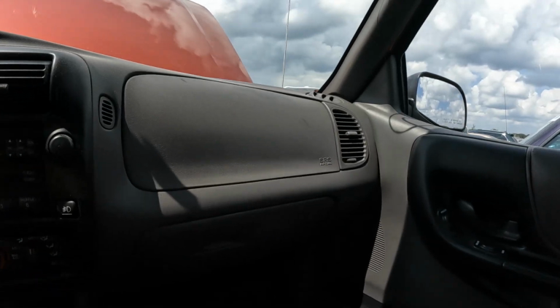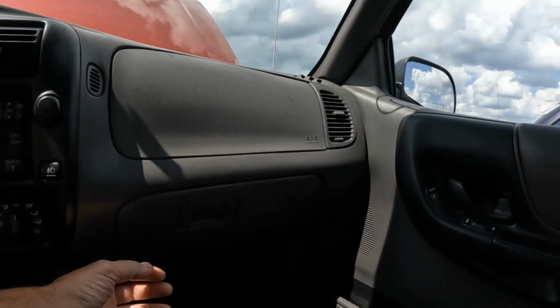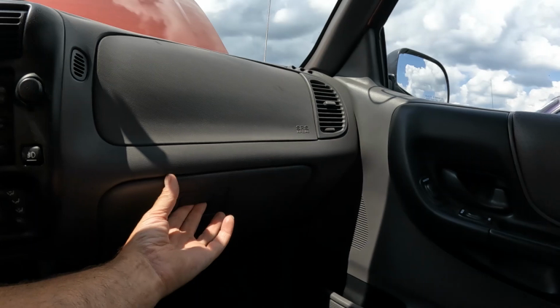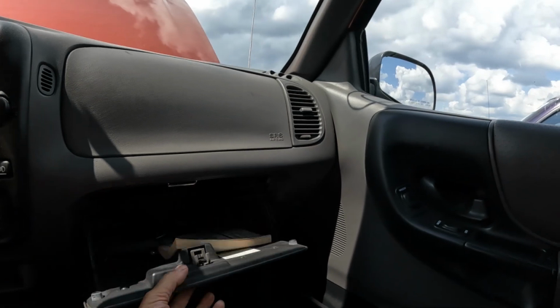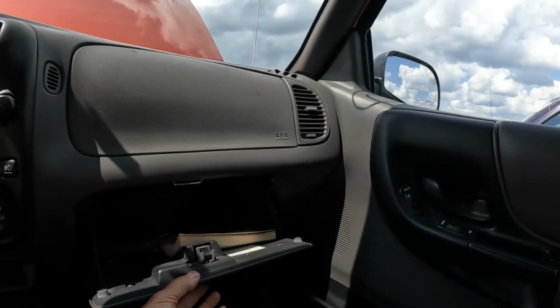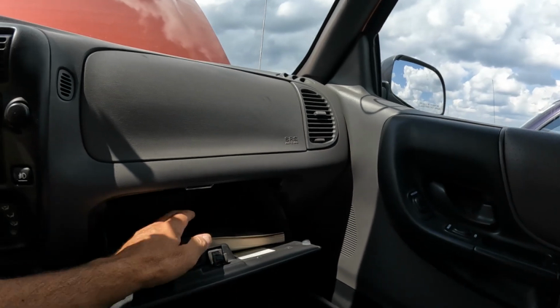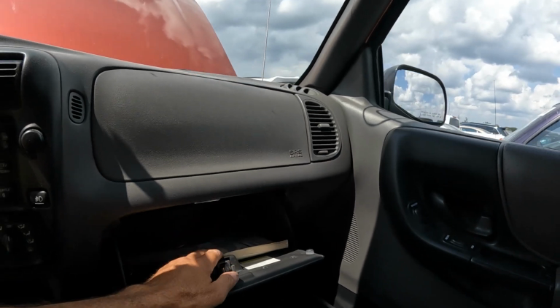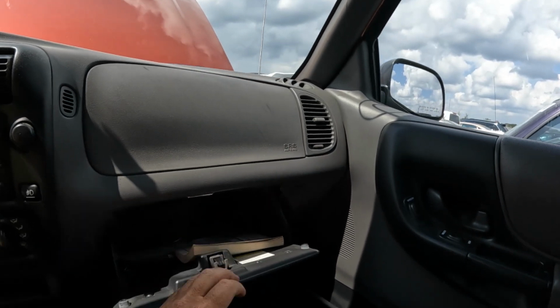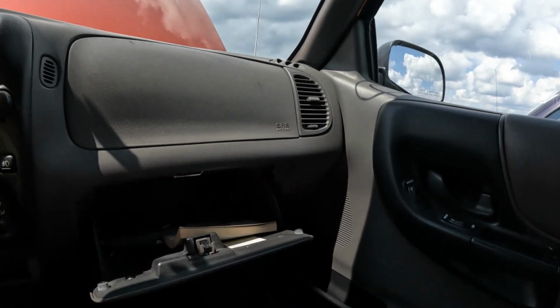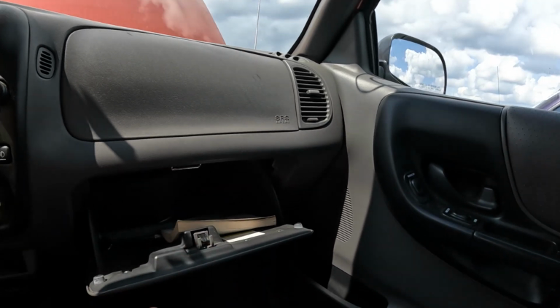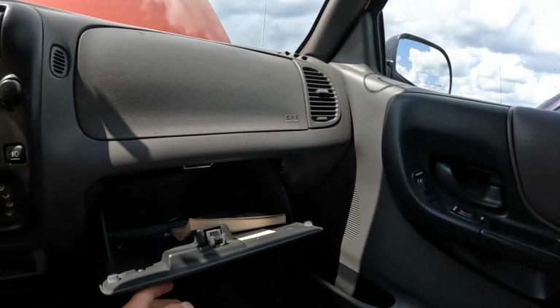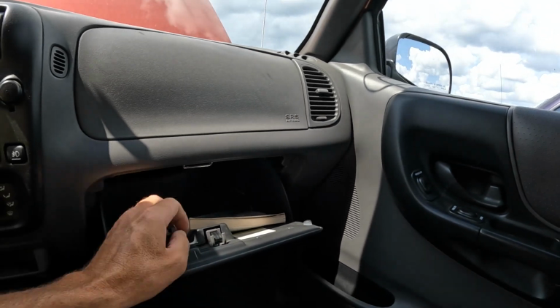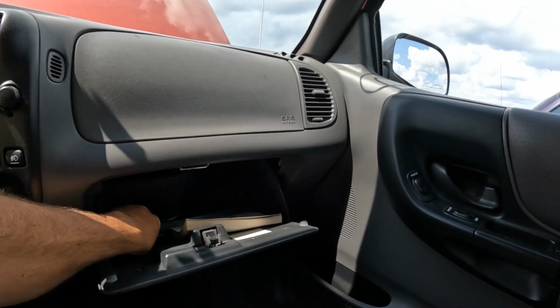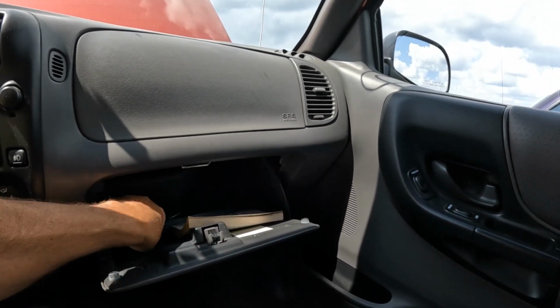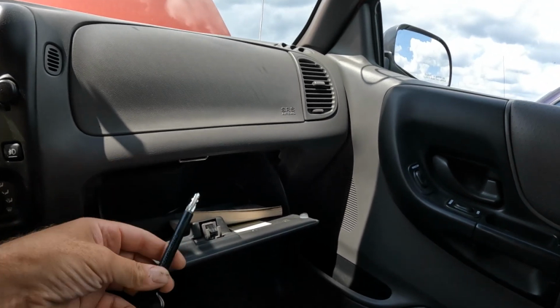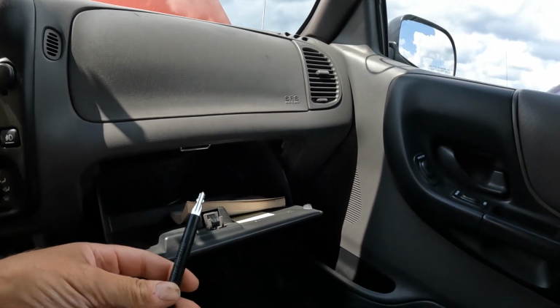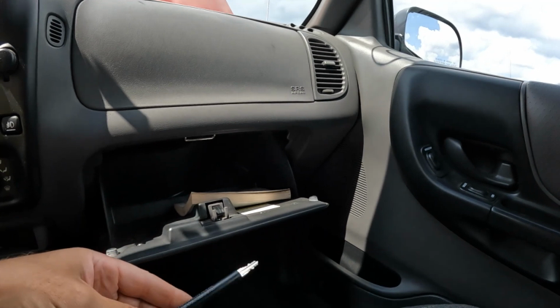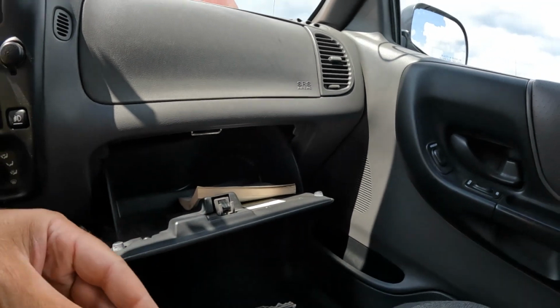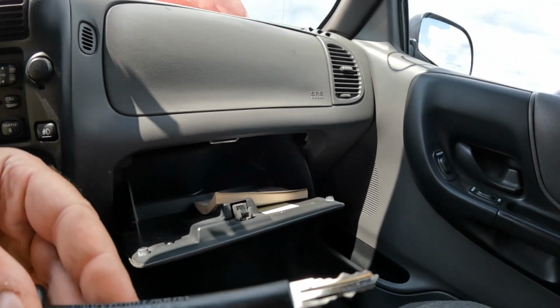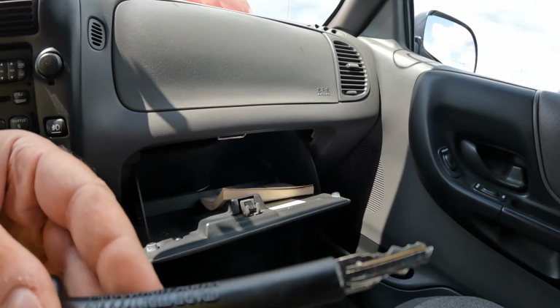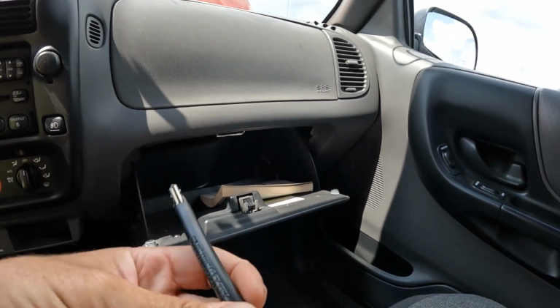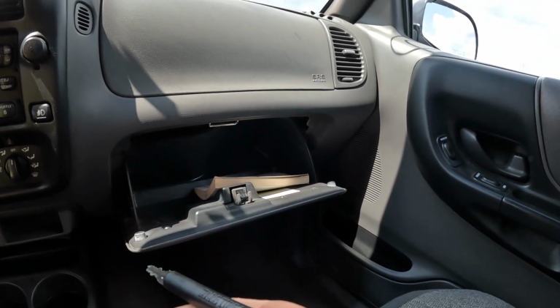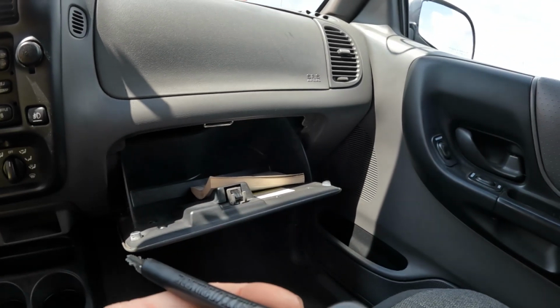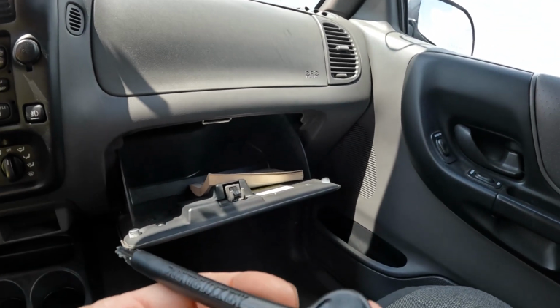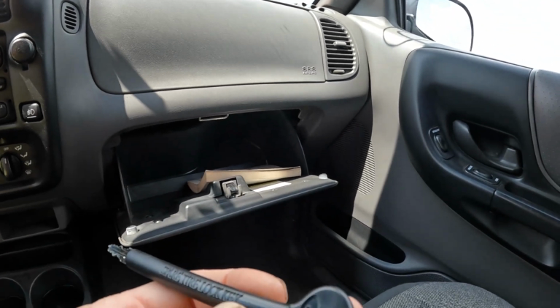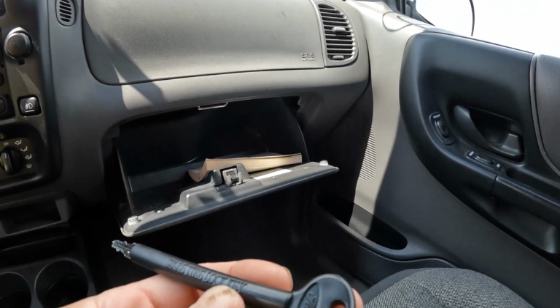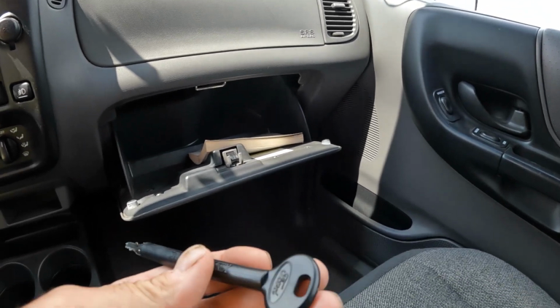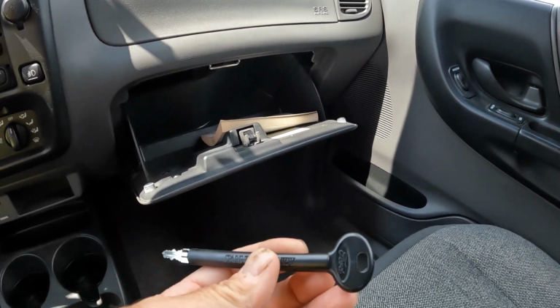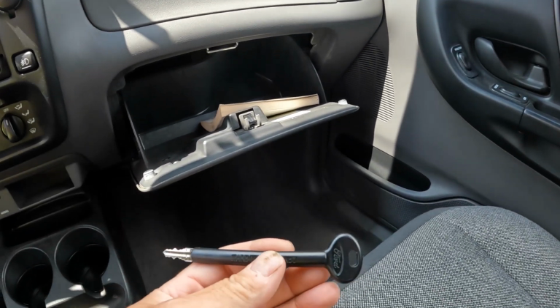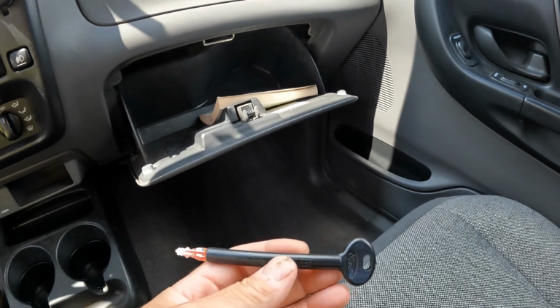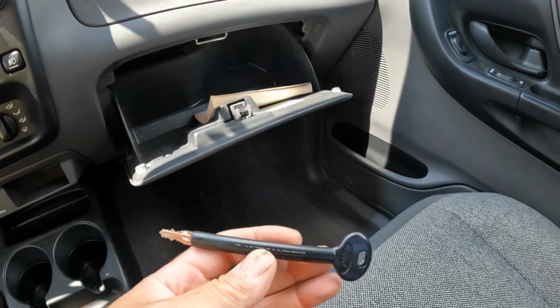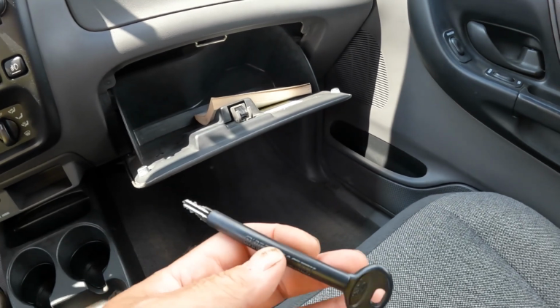It's in the glove box — owner's manual. Very good. Spare tire lock key. I didn't know they had such a thing.